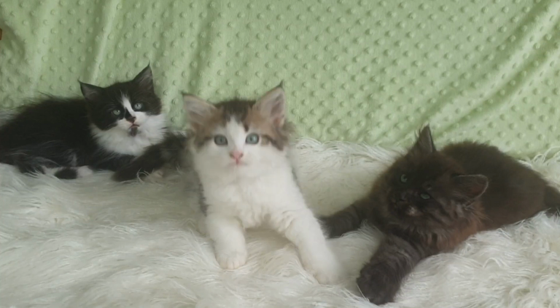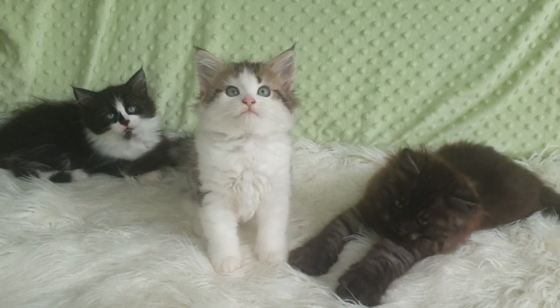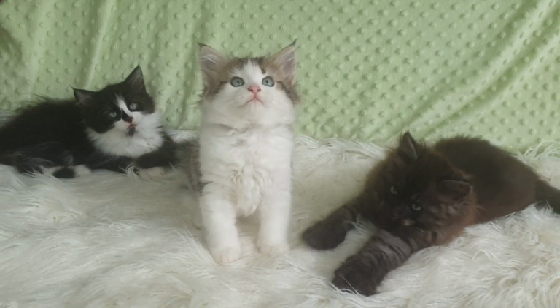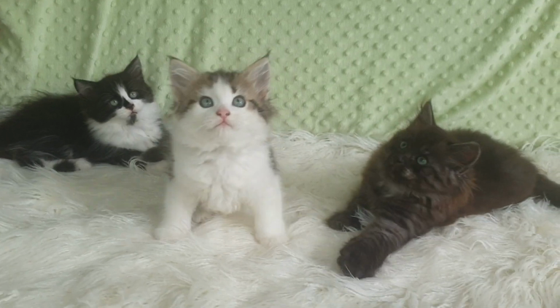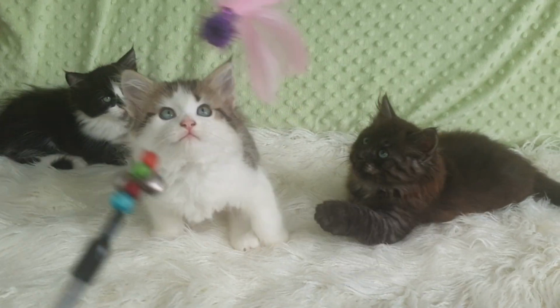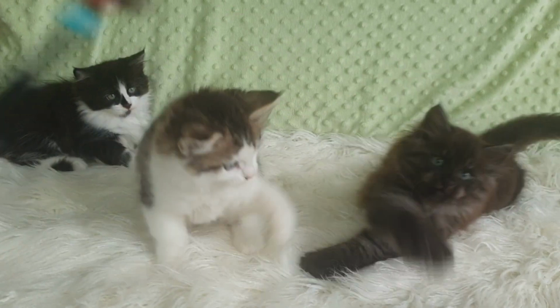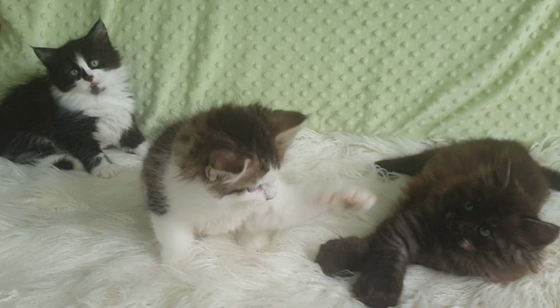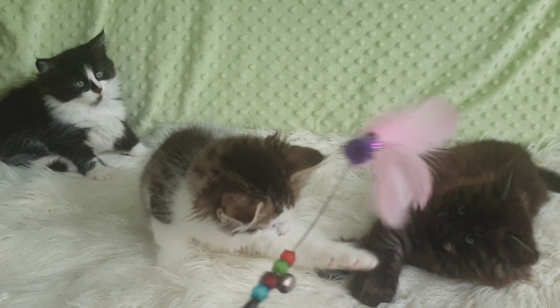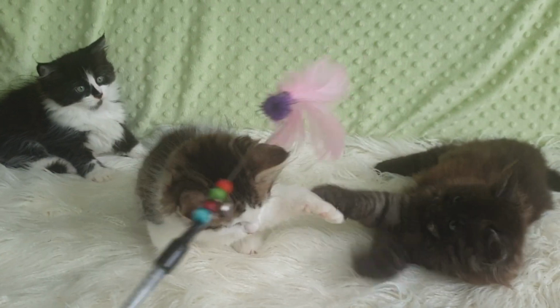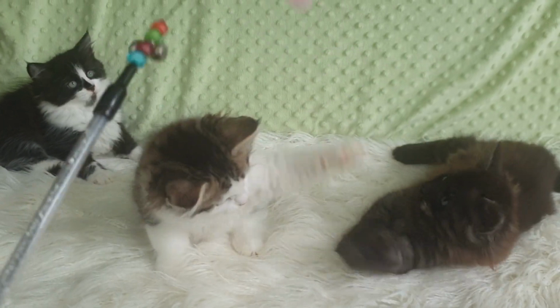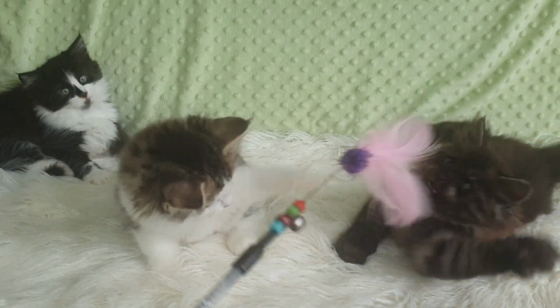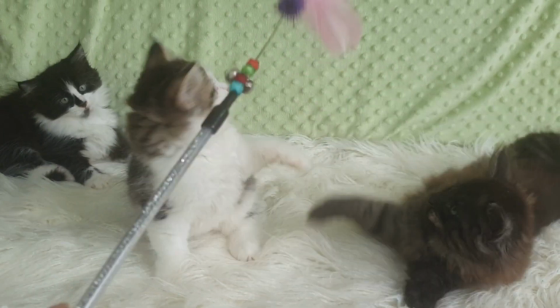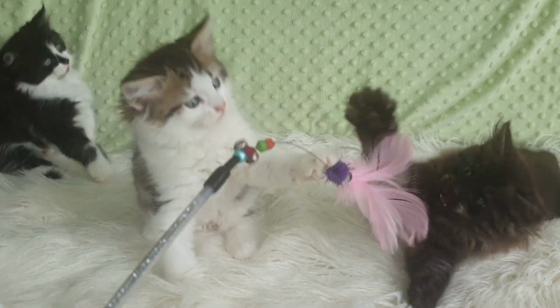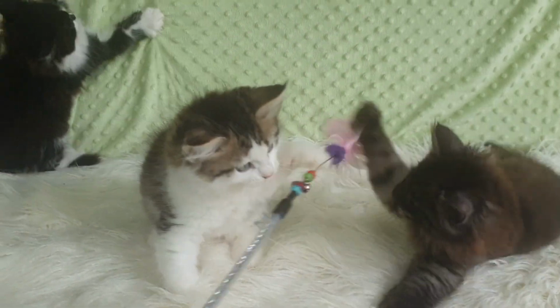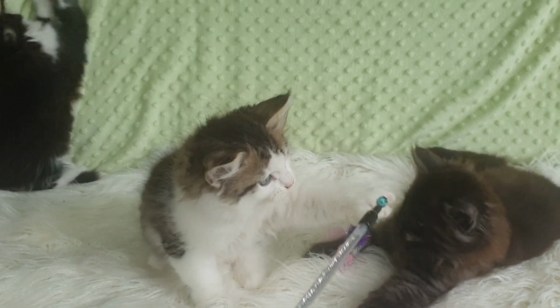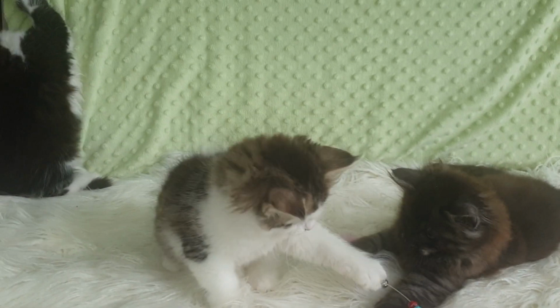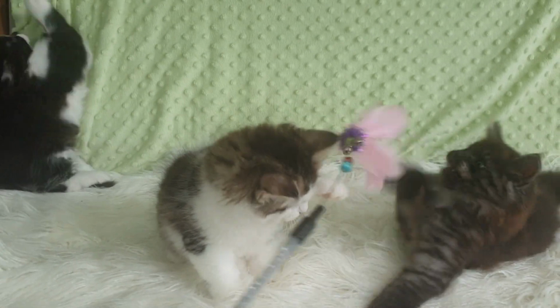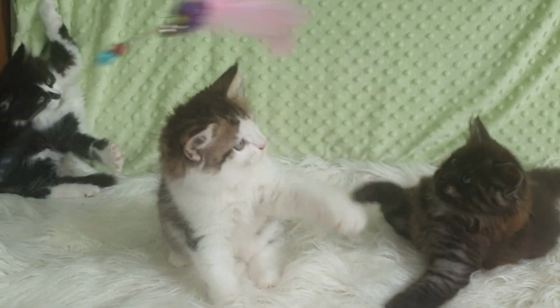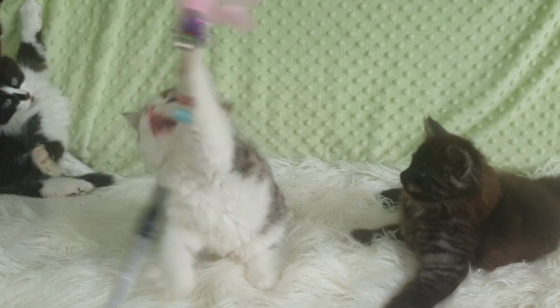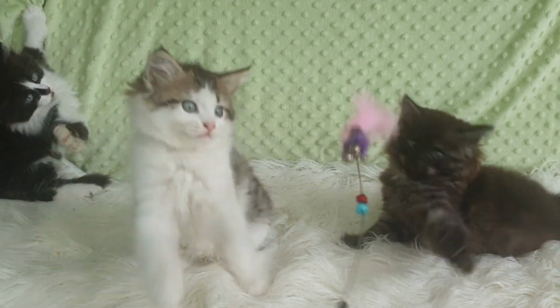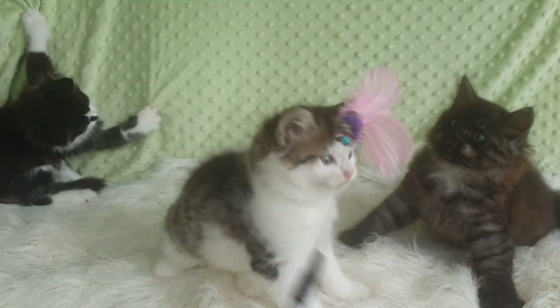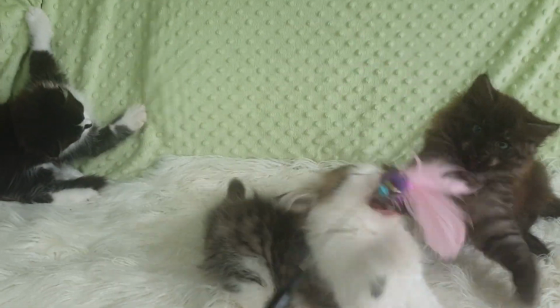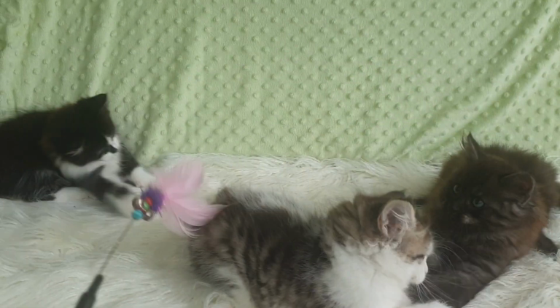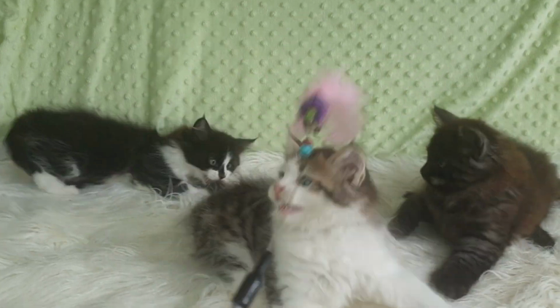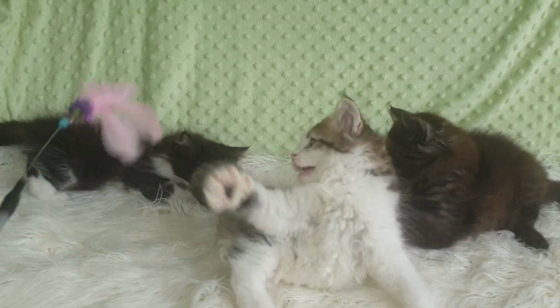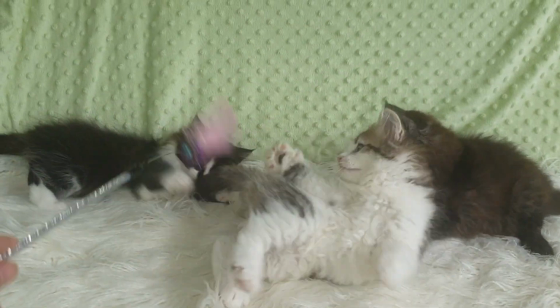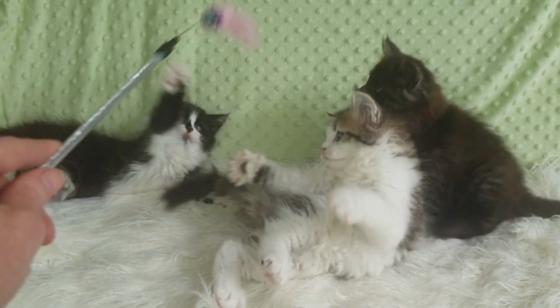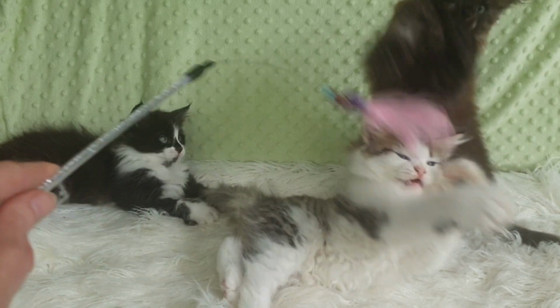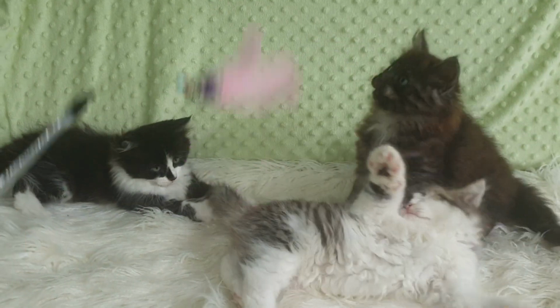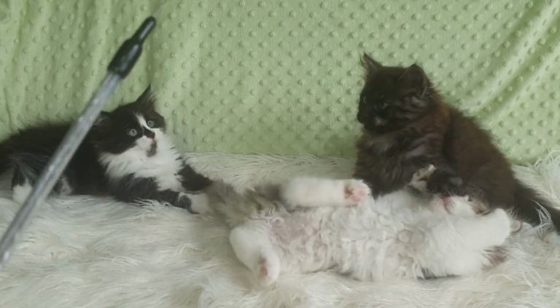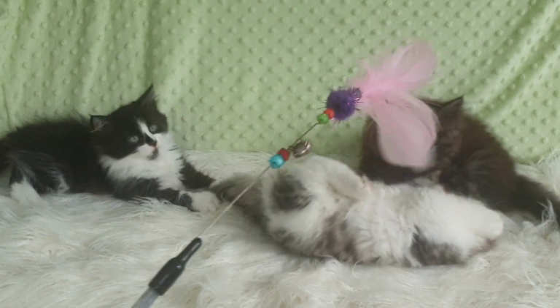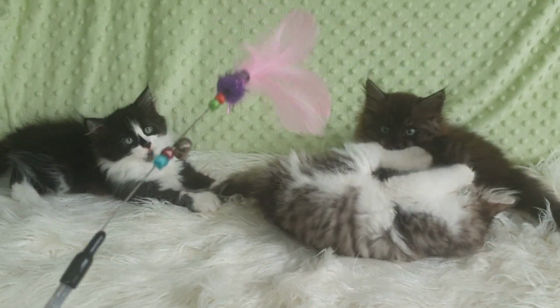This is Snowgum Panda Bear's litter to Snowgum Cougar, and it's now March 2022. We have three beautiful kittens in this litter, all very active and playful as you can see.